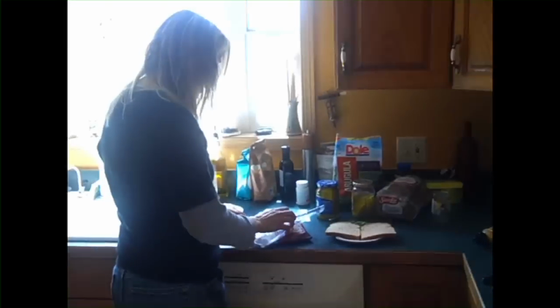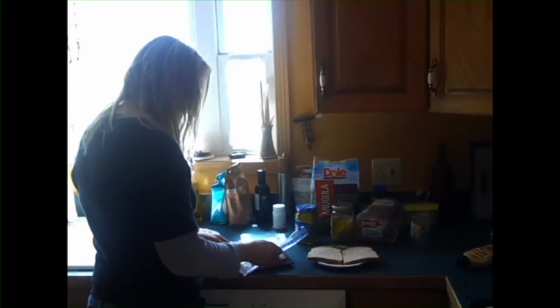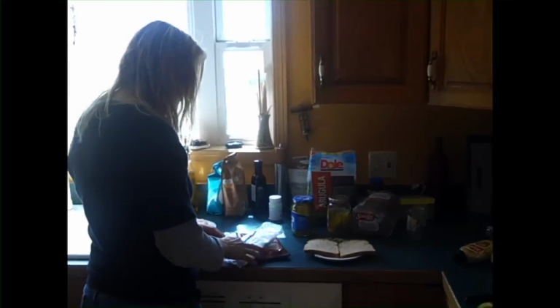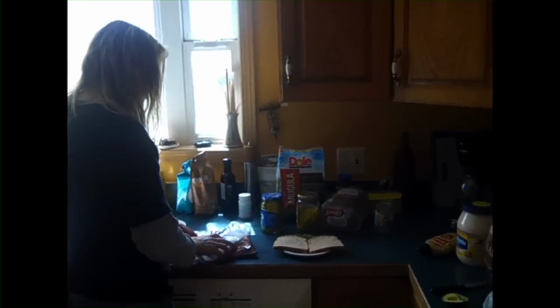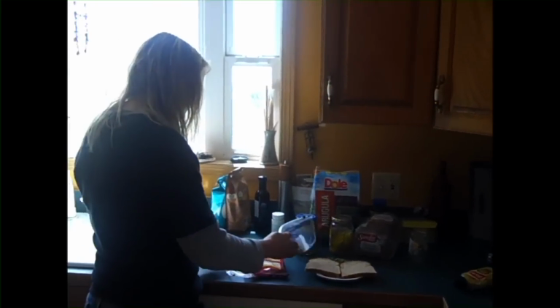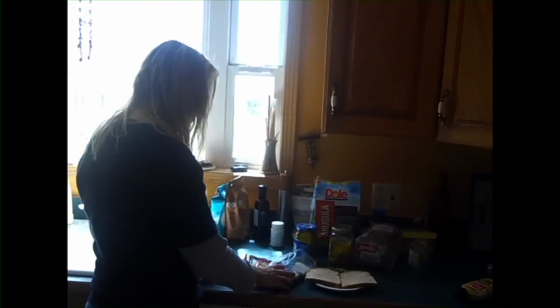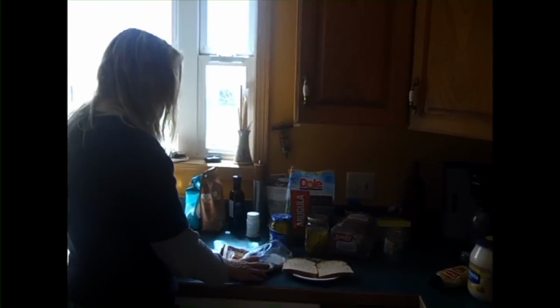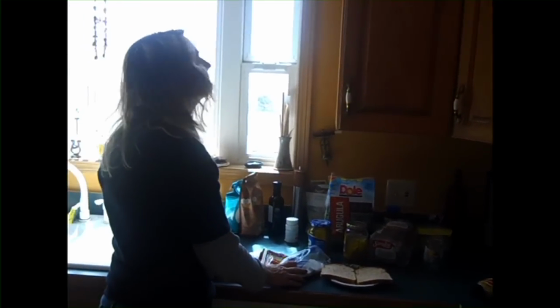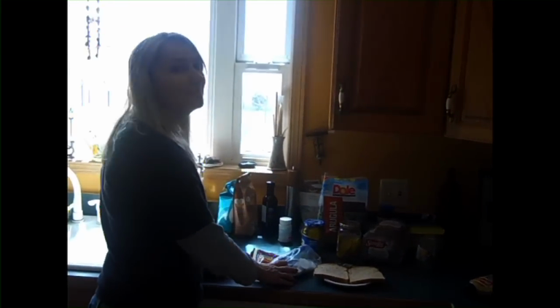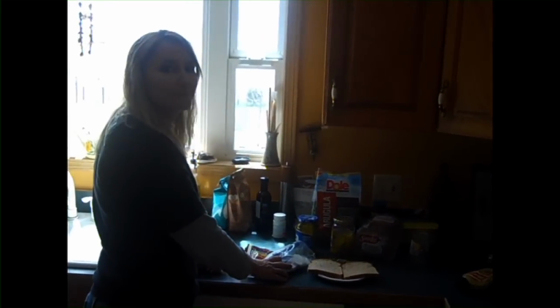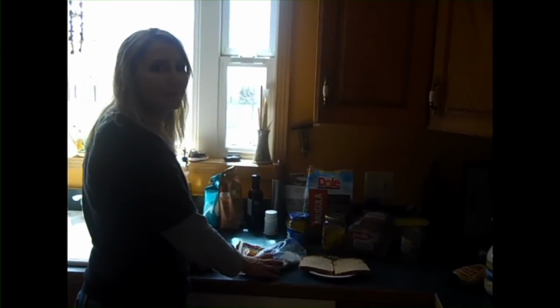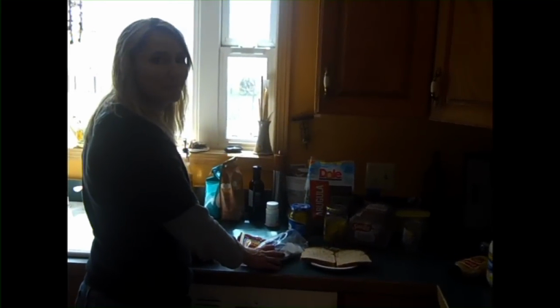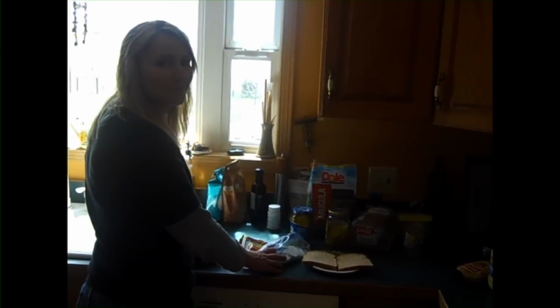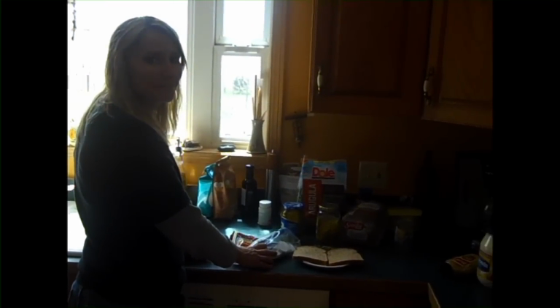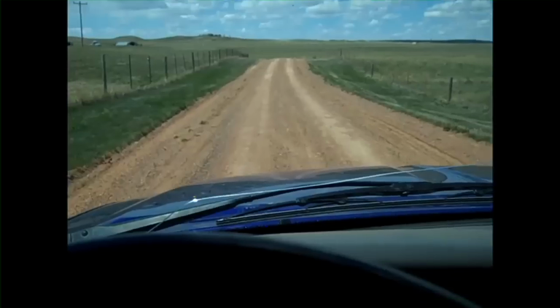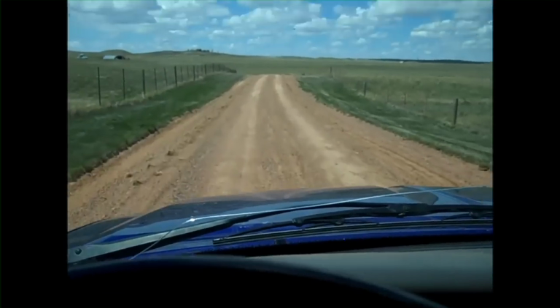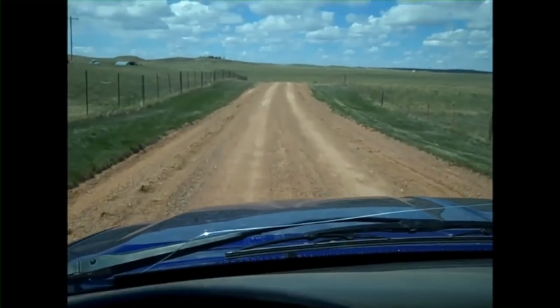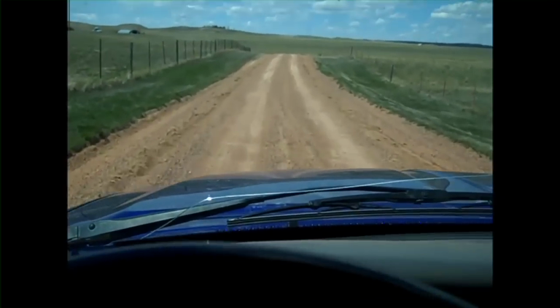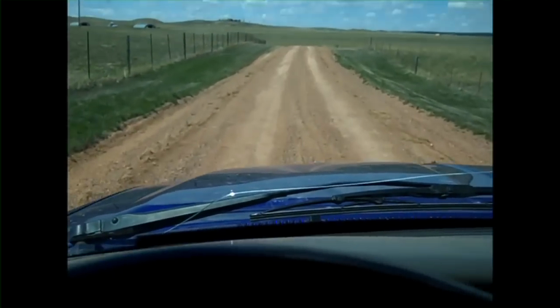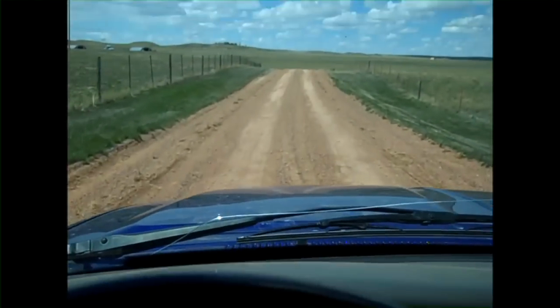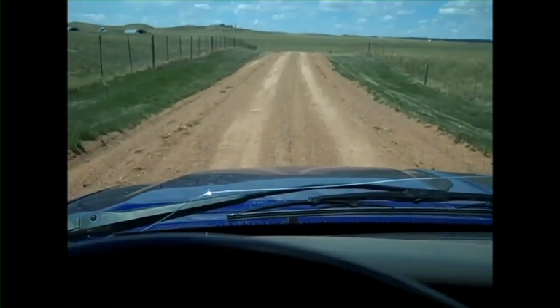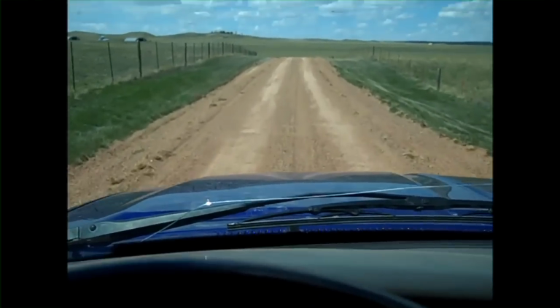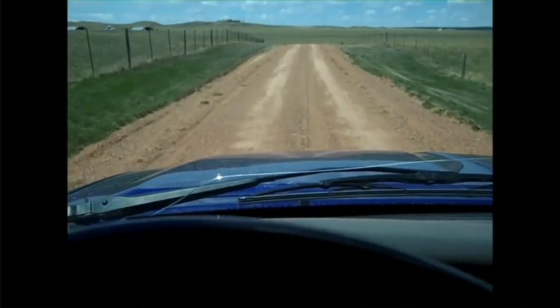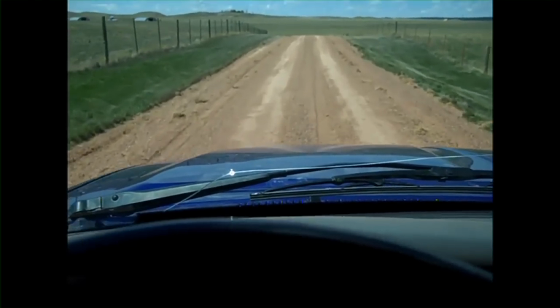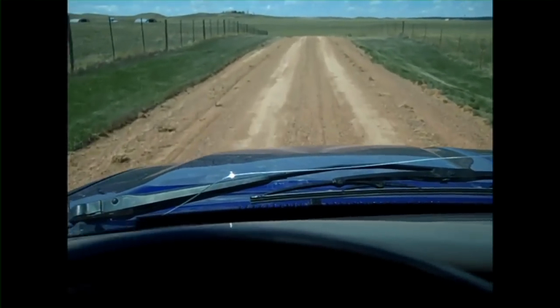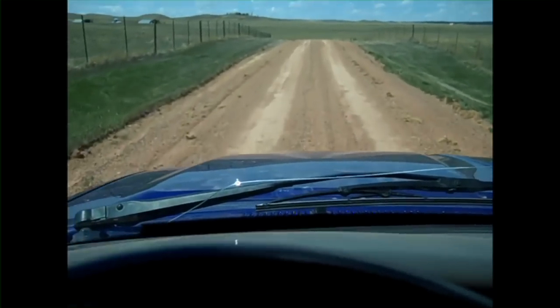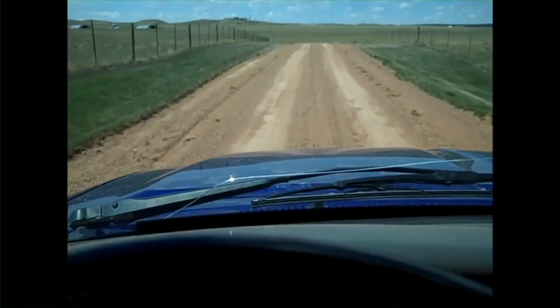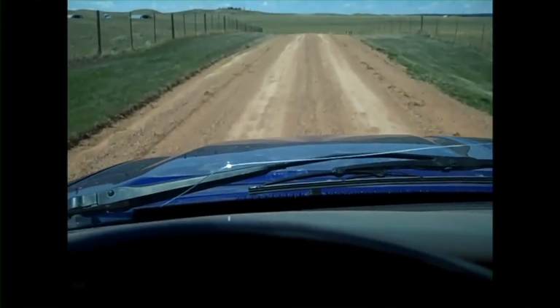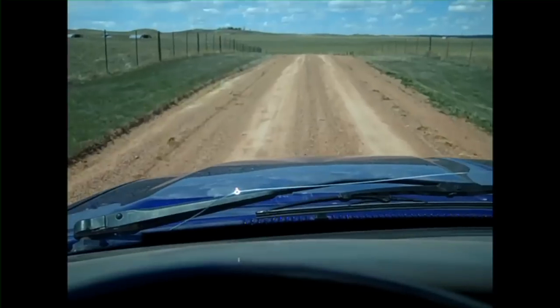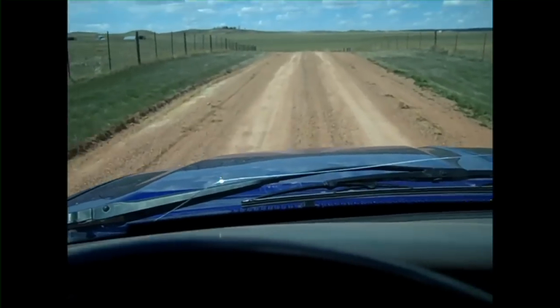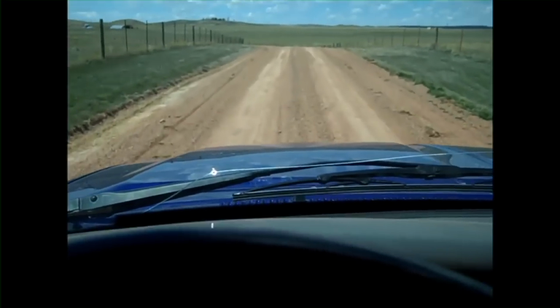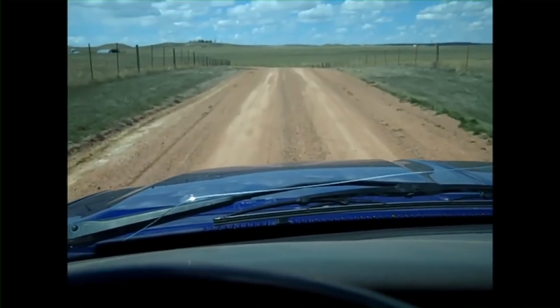And here is my wonderful ranch wife, Galen, making my sandwich for lunch. Just checking the mail is a daily task here. The mailbox is about one-half mile from the ranch headquarters.